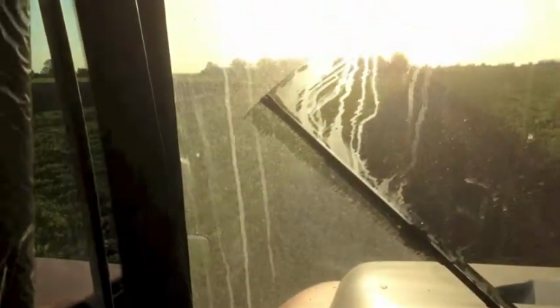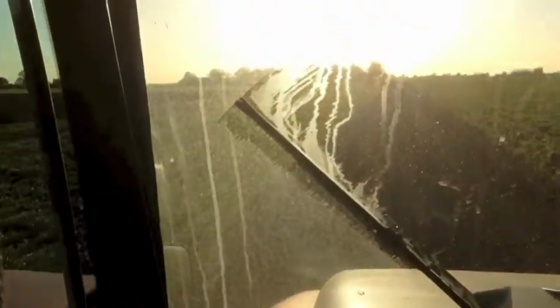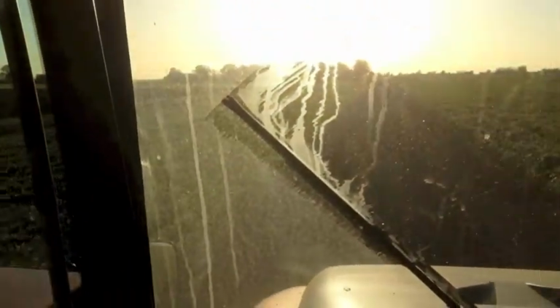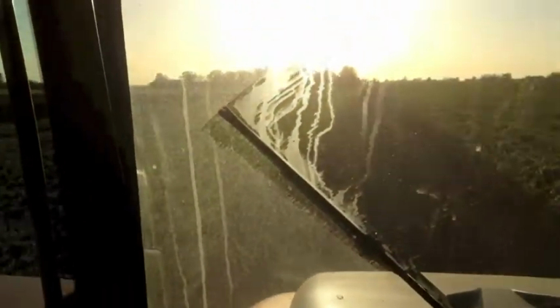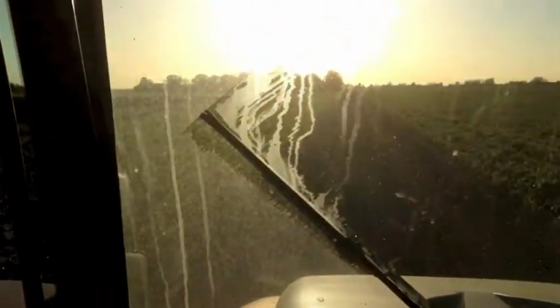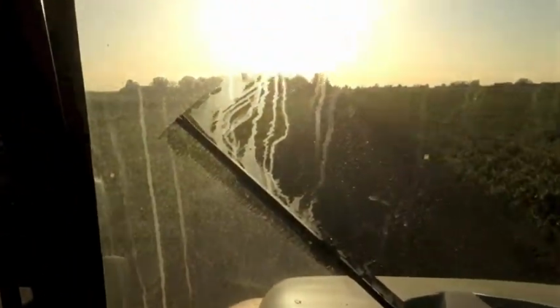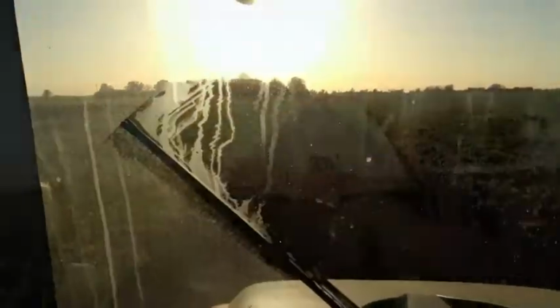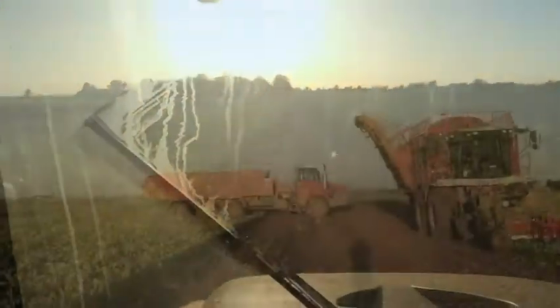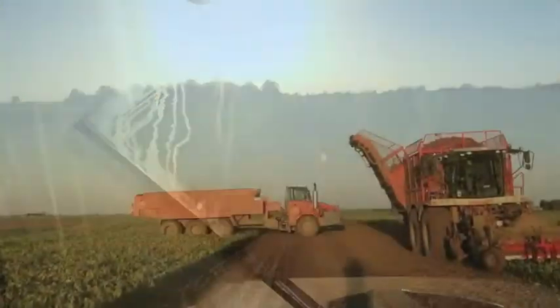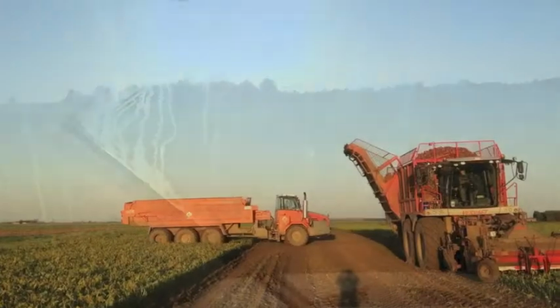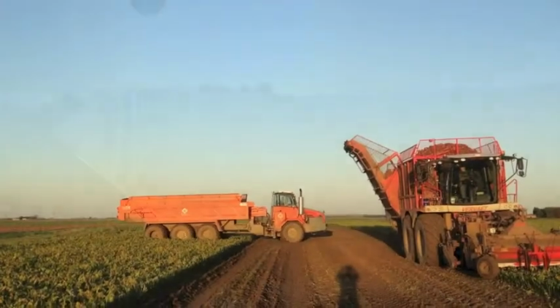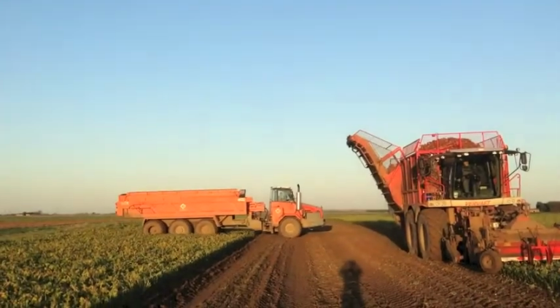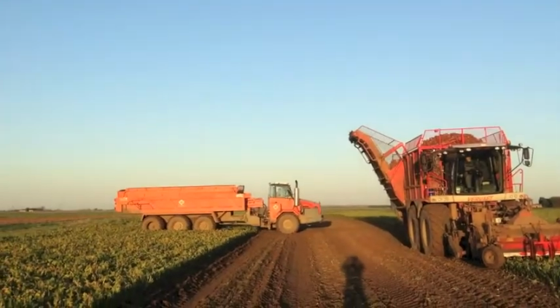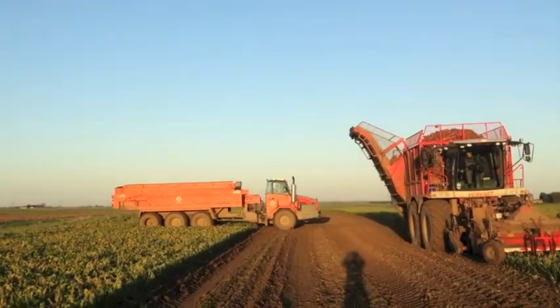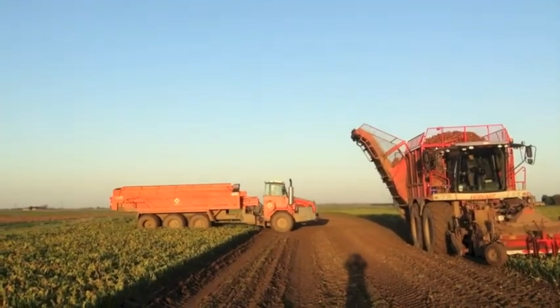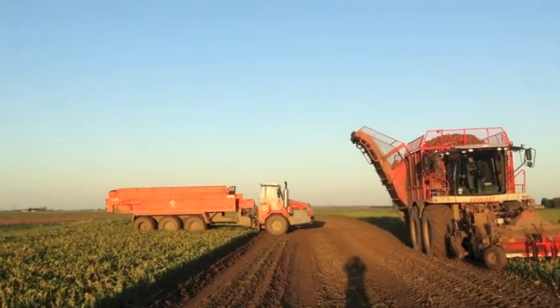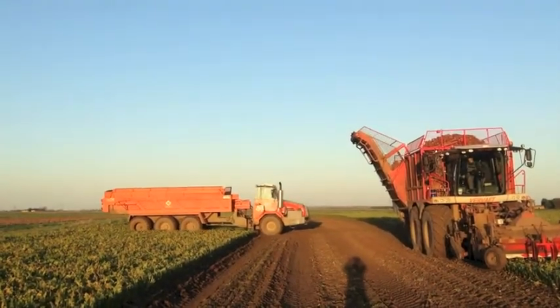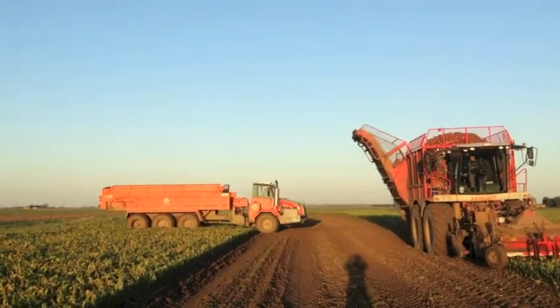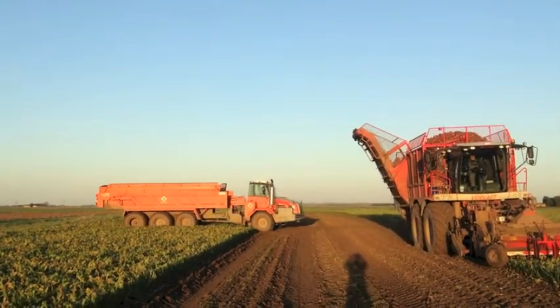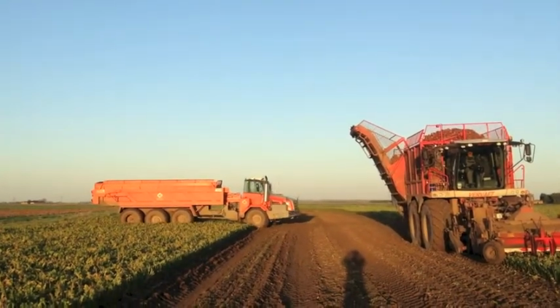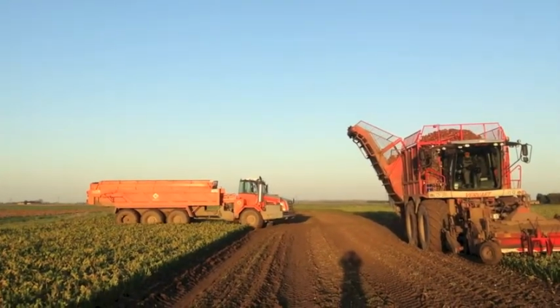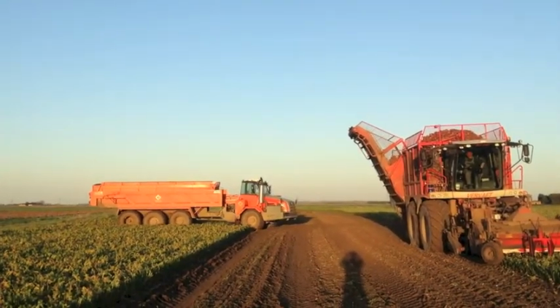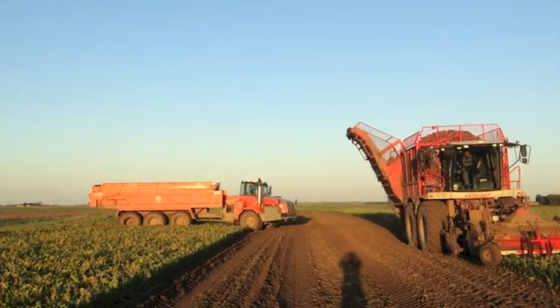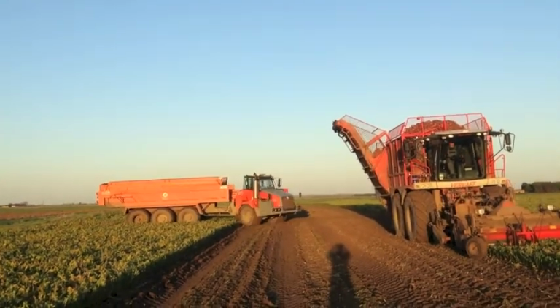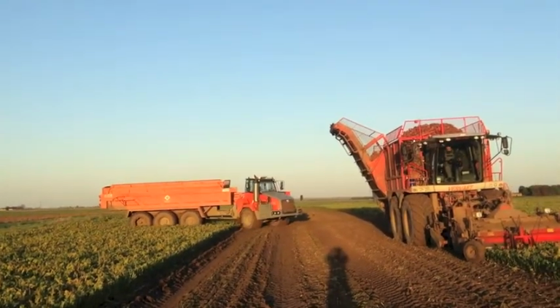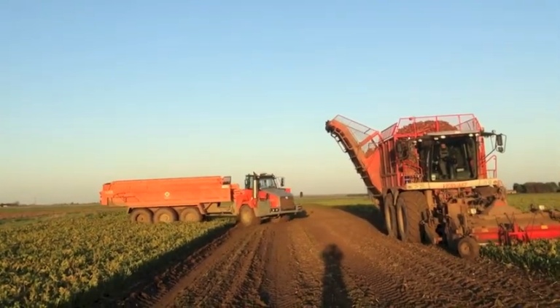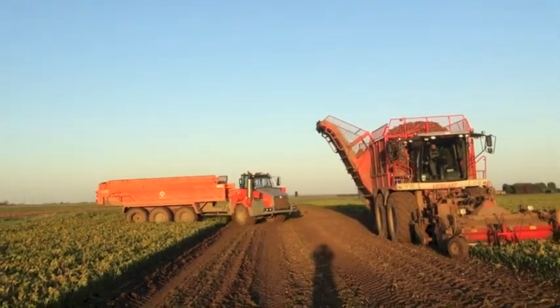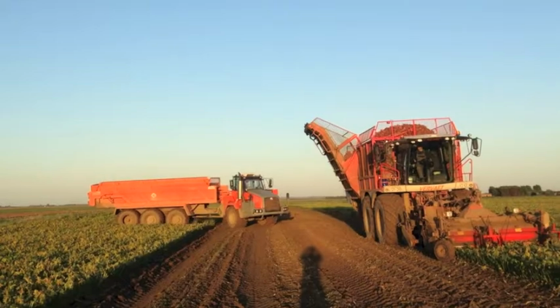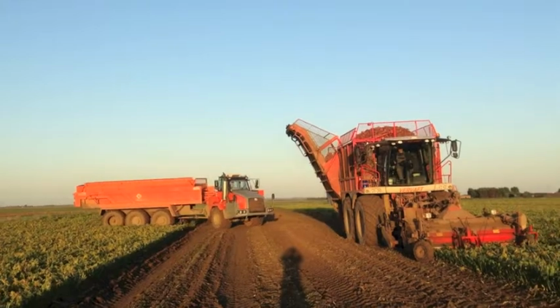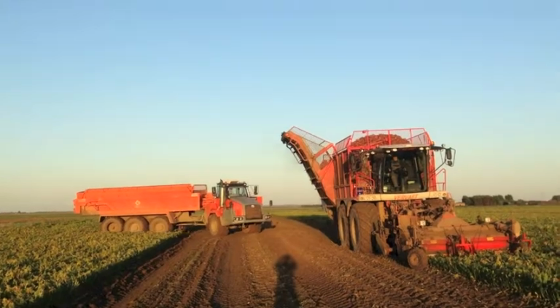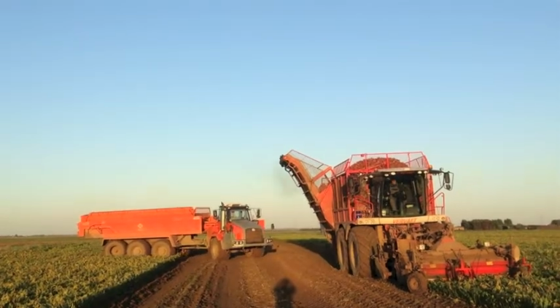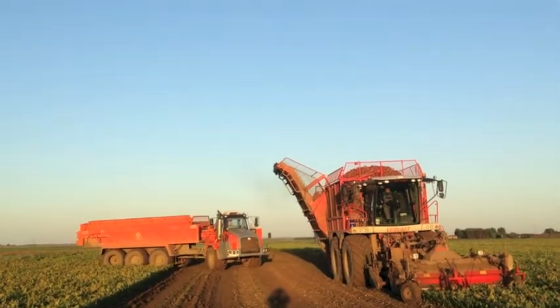On one end of the scale are converted sugar beet harvesters, typically 10 years old and selling for around £70,000. These, however, were designed to work at relatively low speeds.